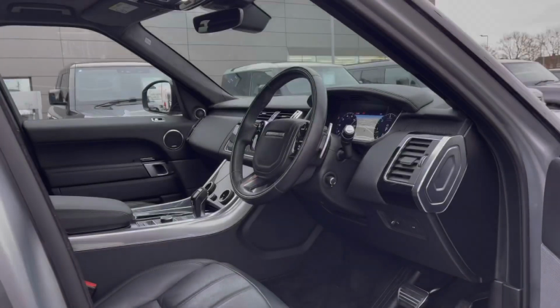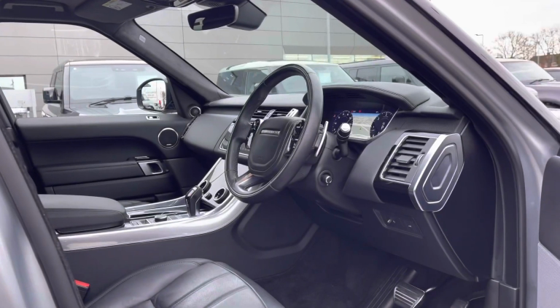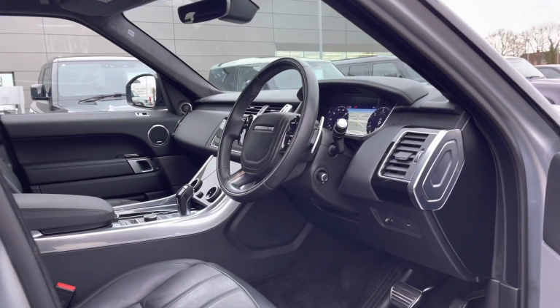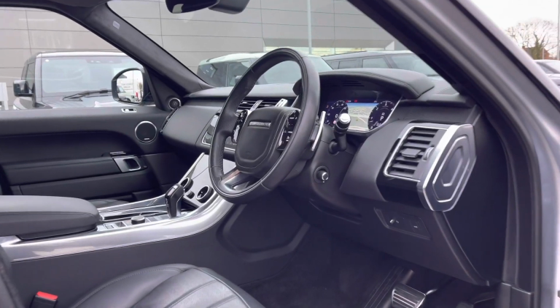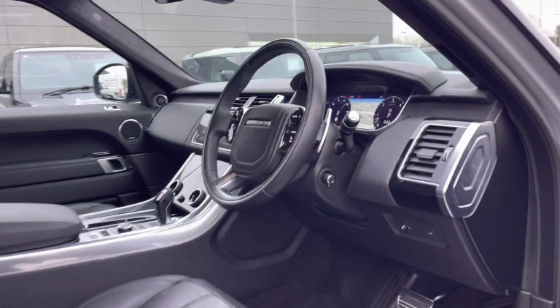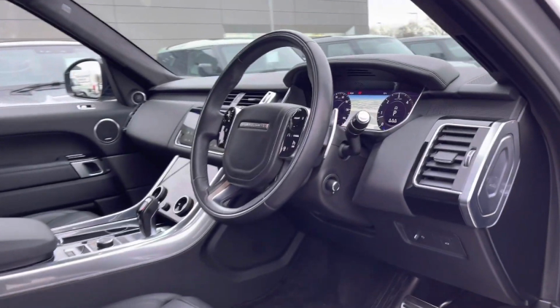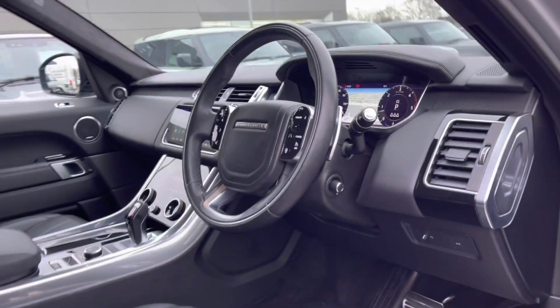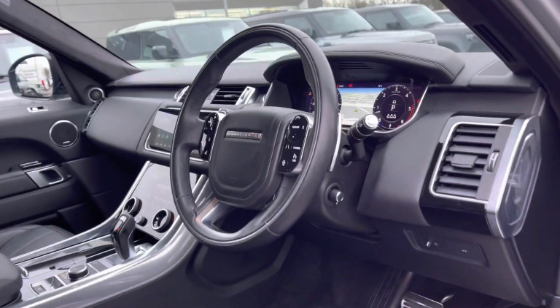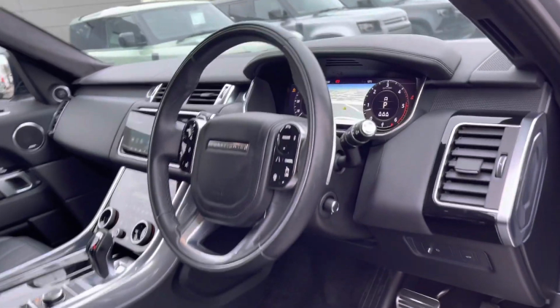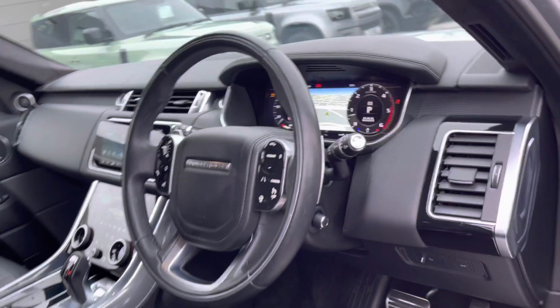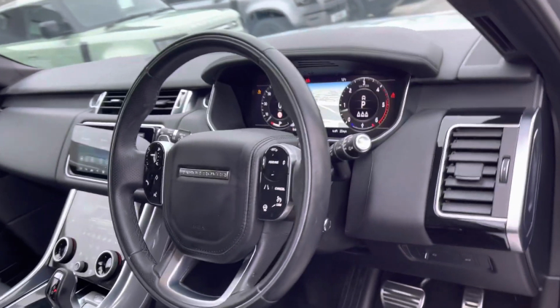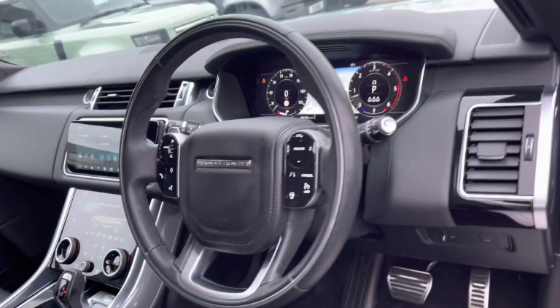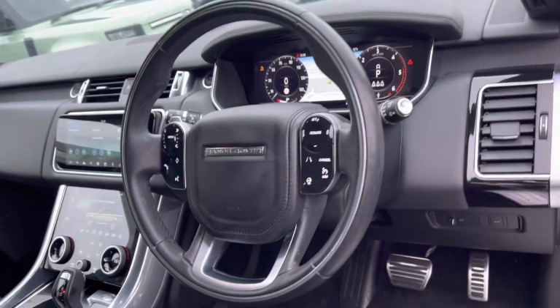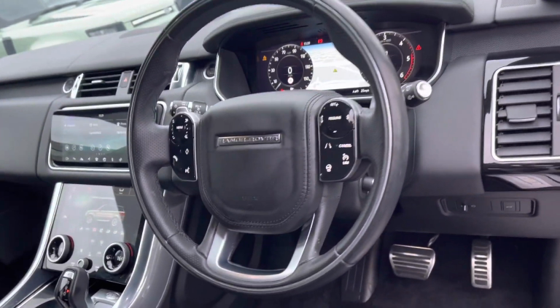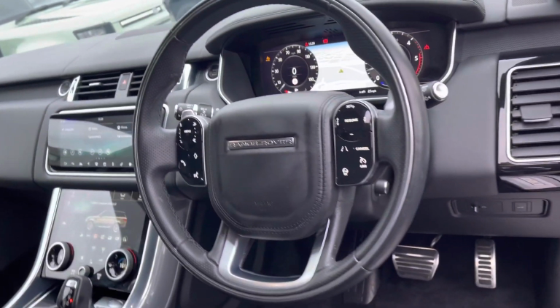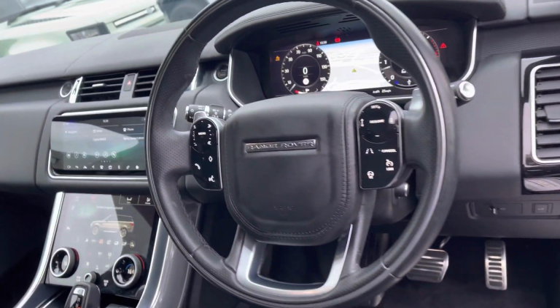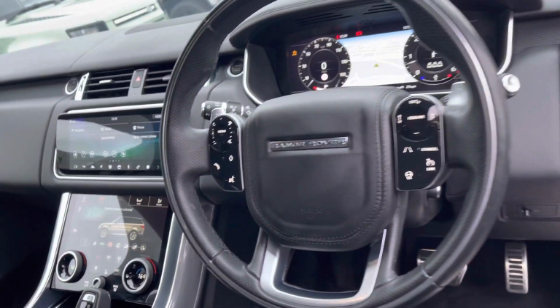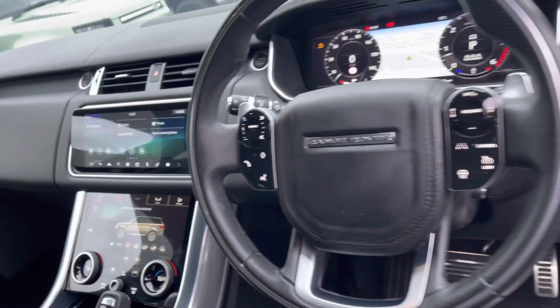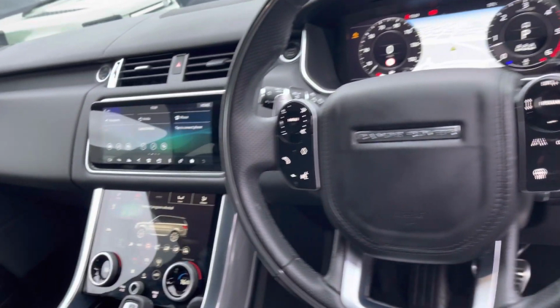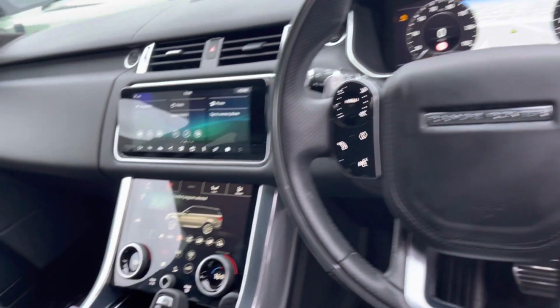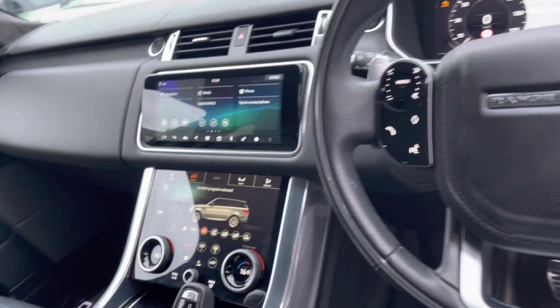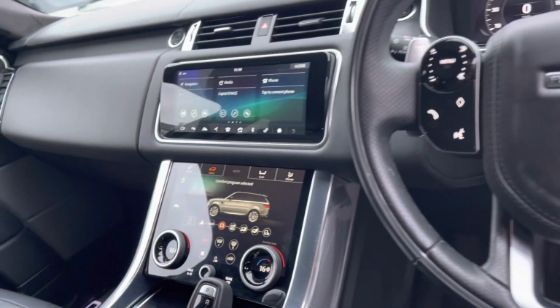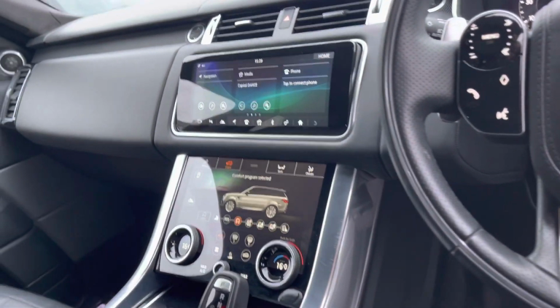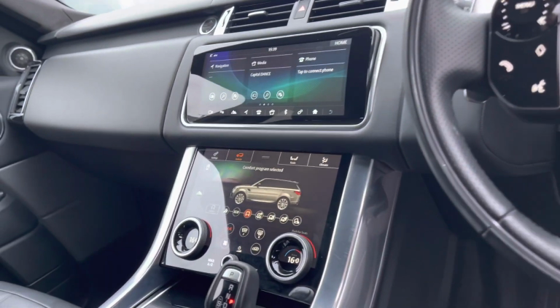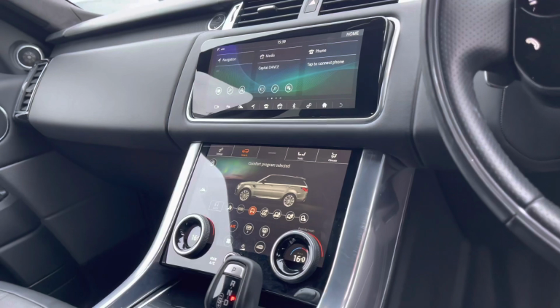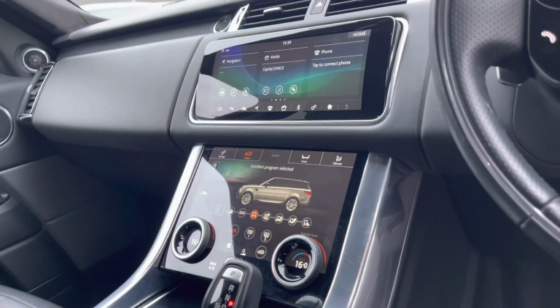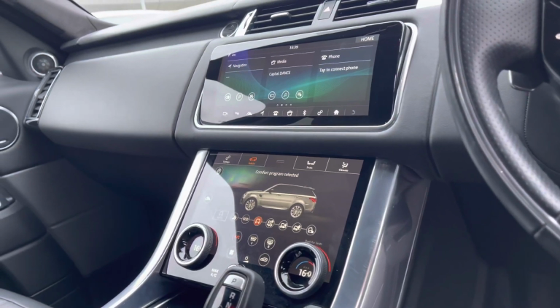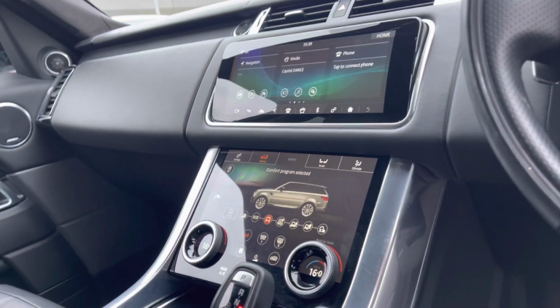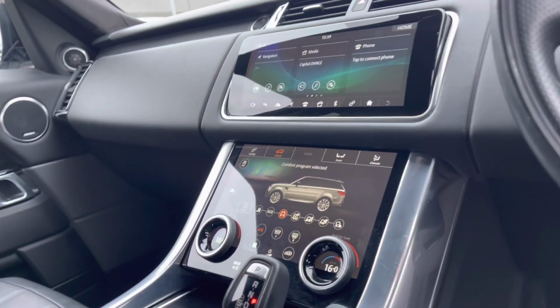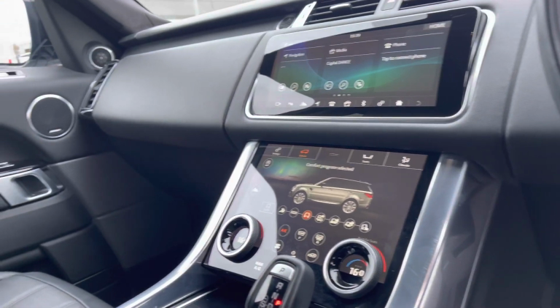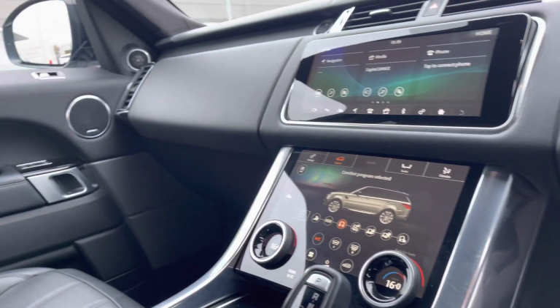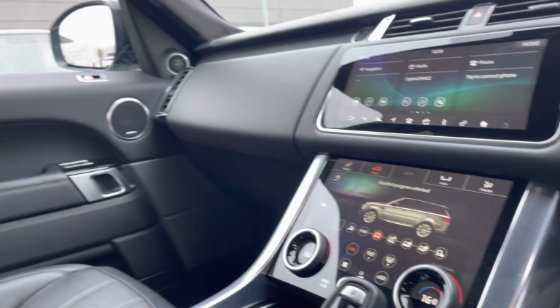Moving into the front now, you have the same interior environment throughout, alongside a multi-functional steering wheel and generously sized interactive displays.